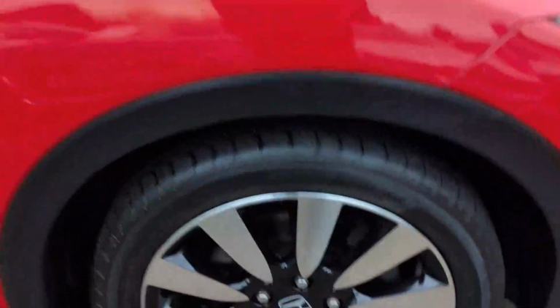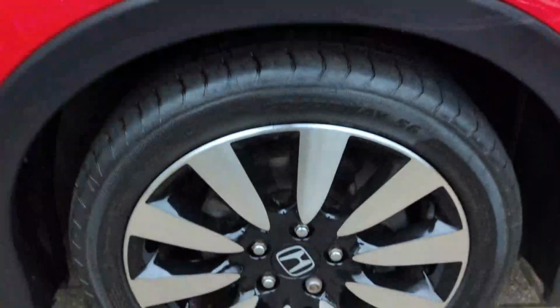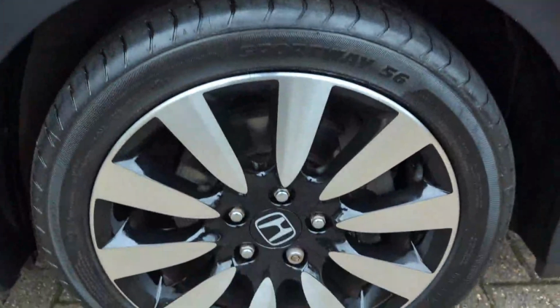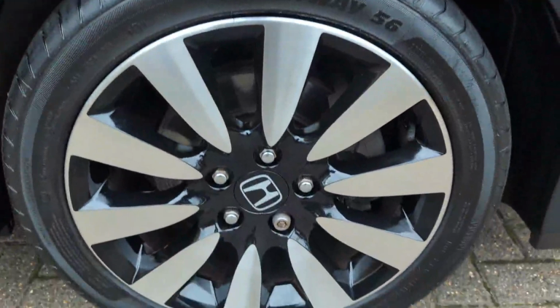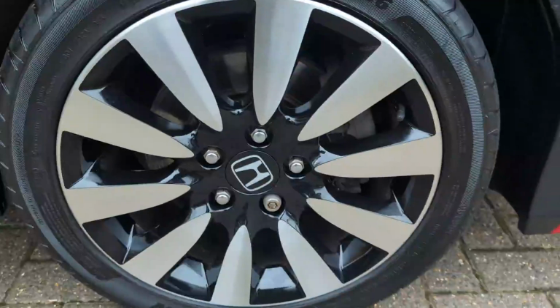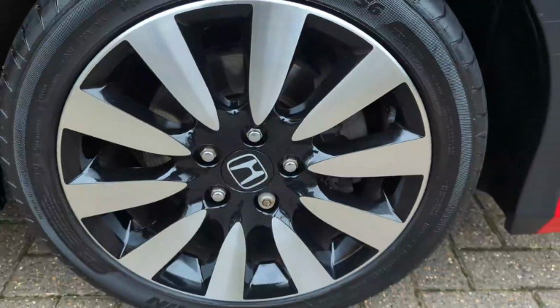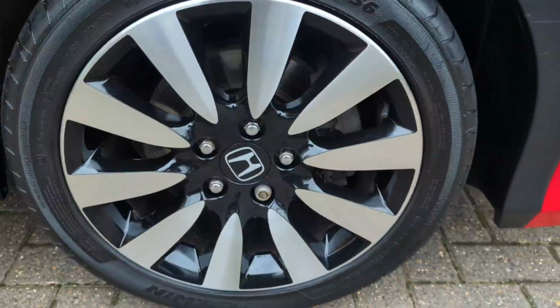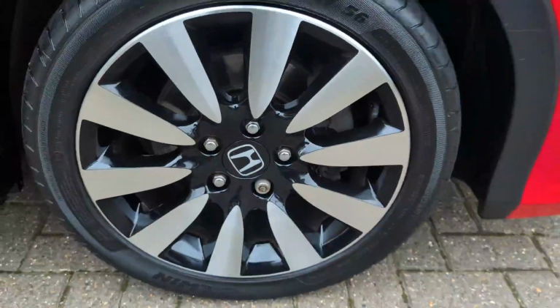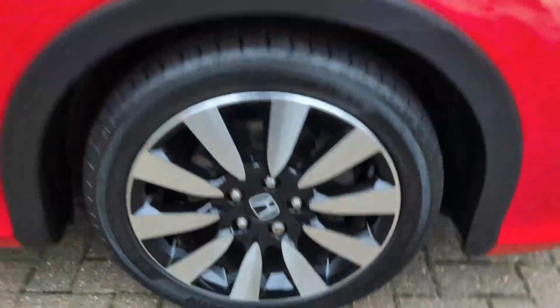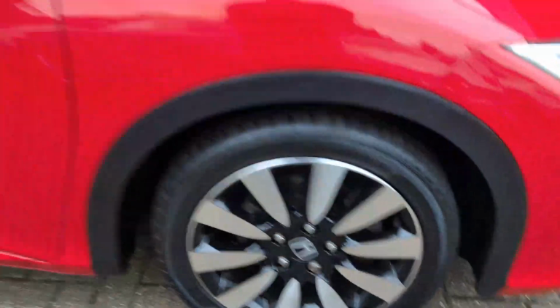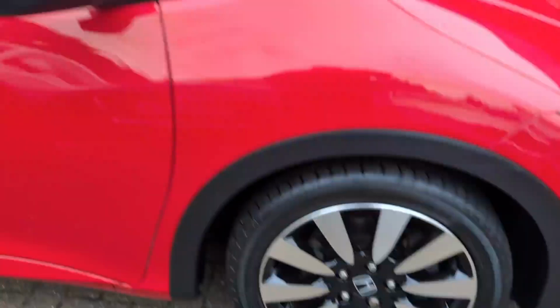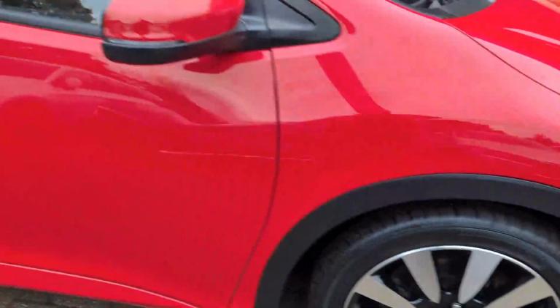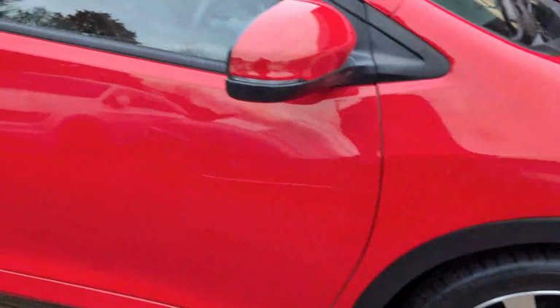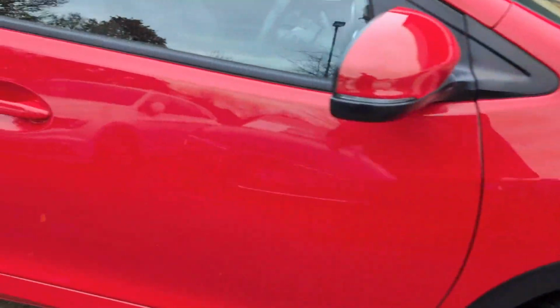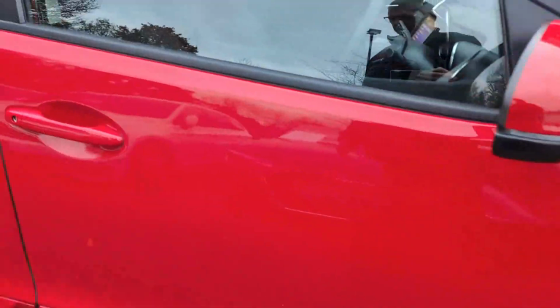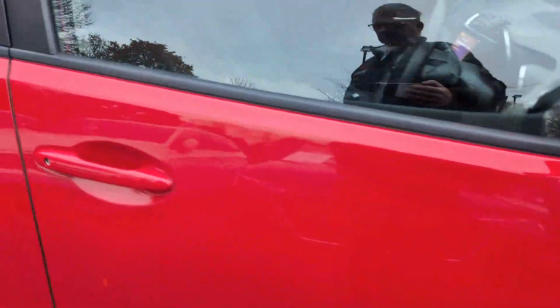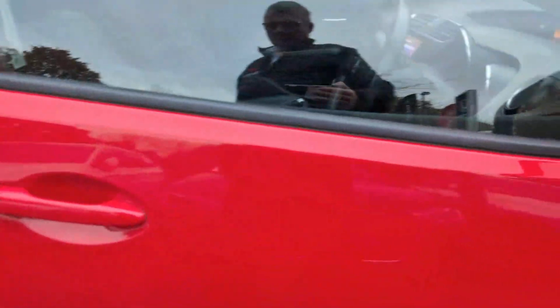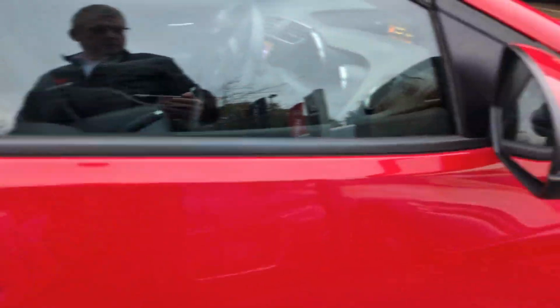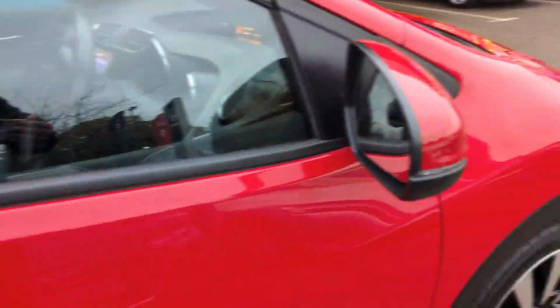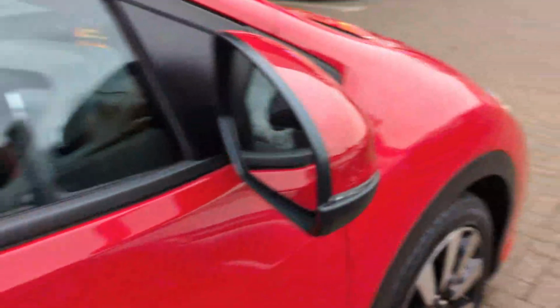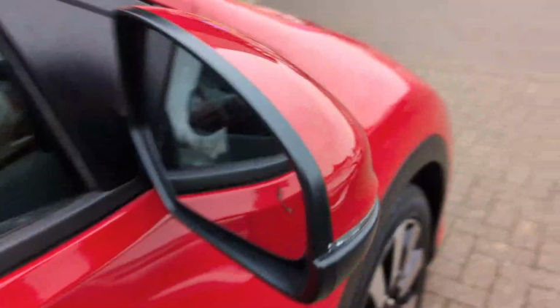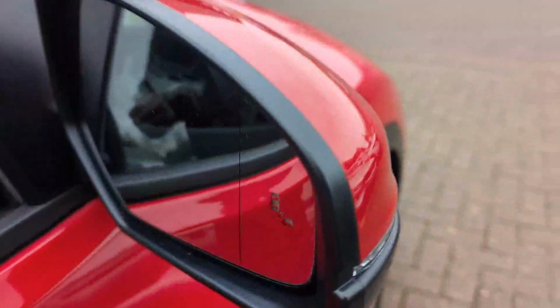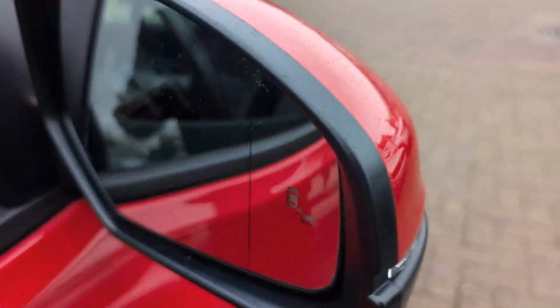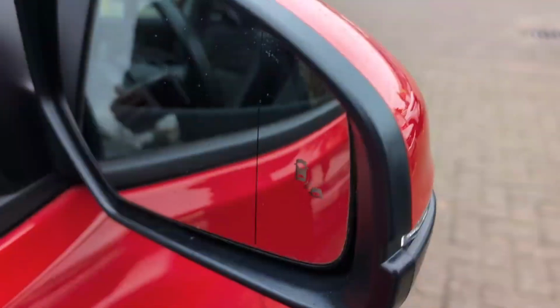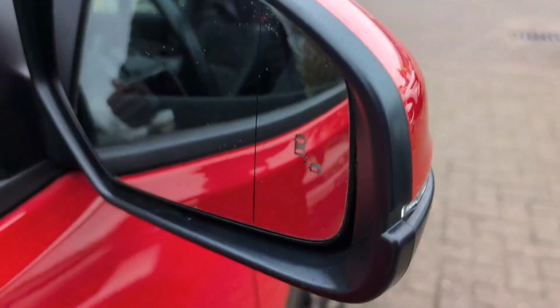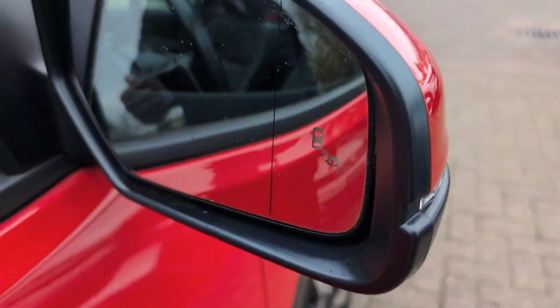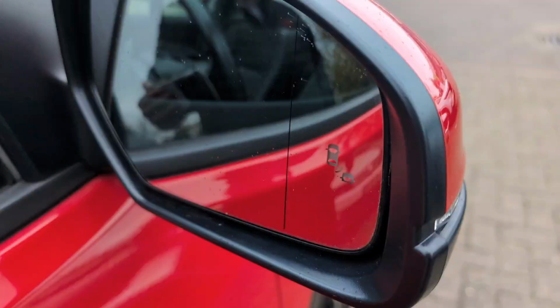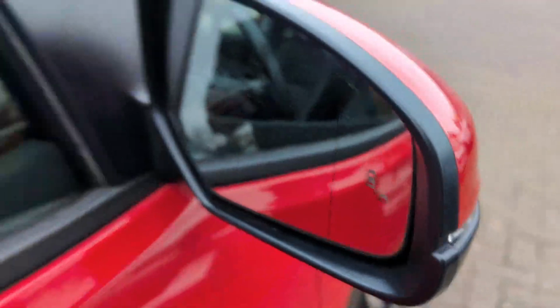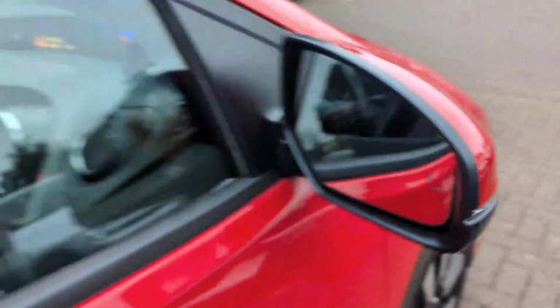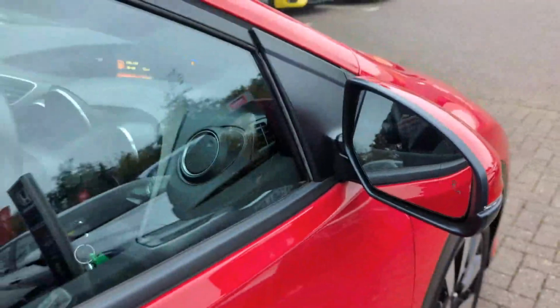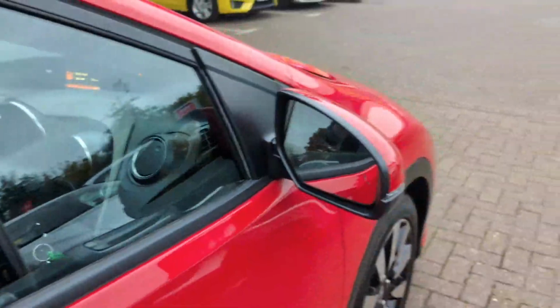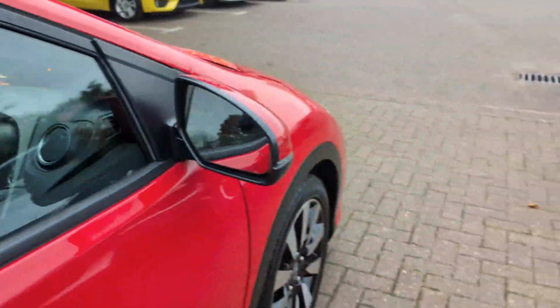Driver's side front wheel, all in lovely condition. It does have the blind spot monitoring system on the mirrors.